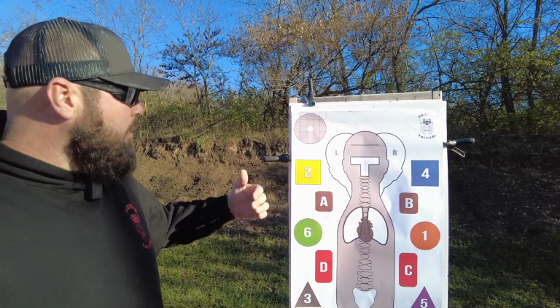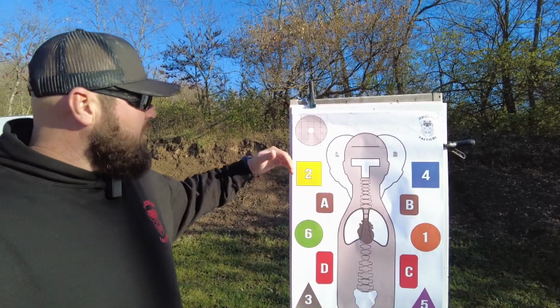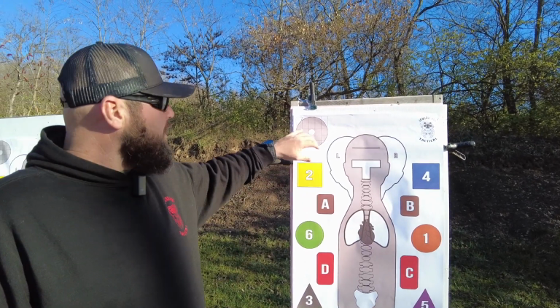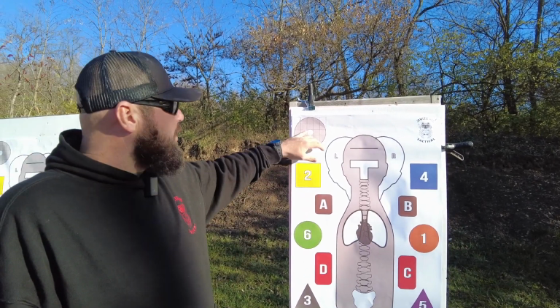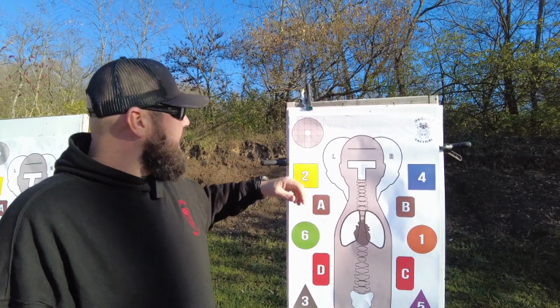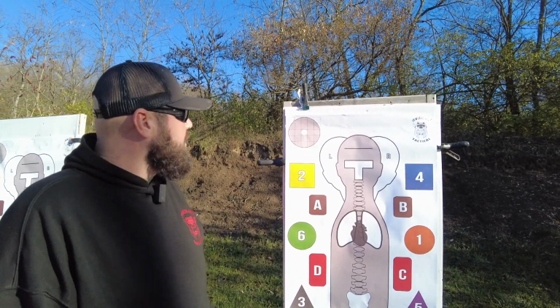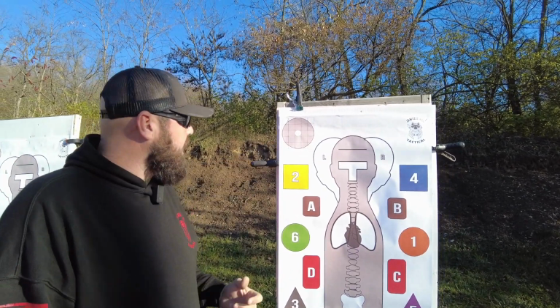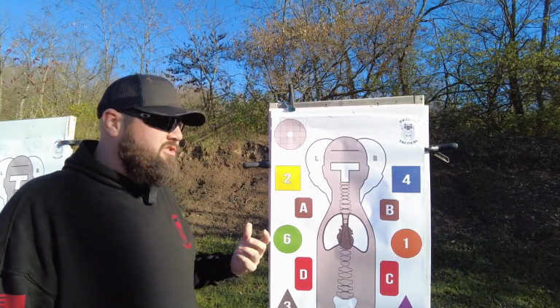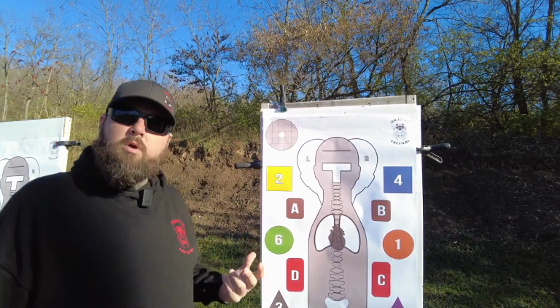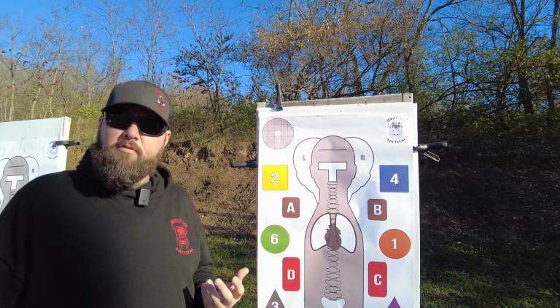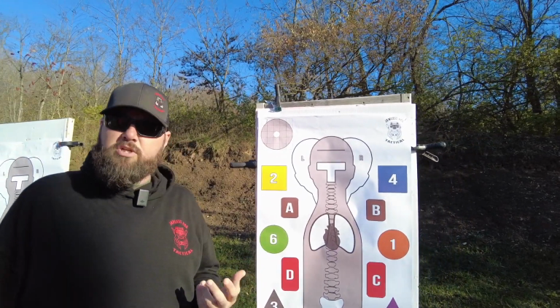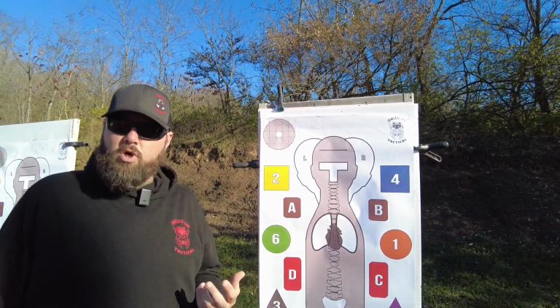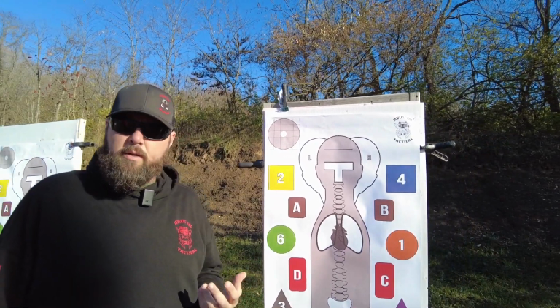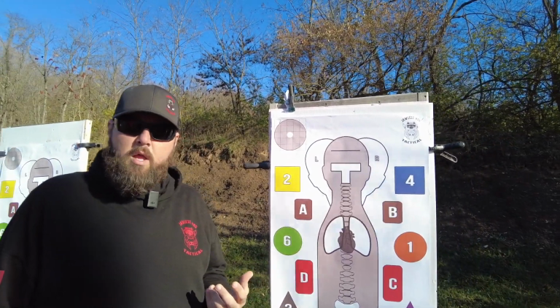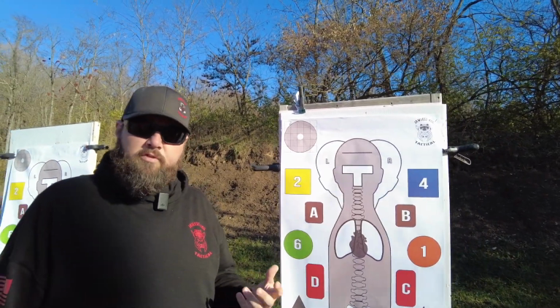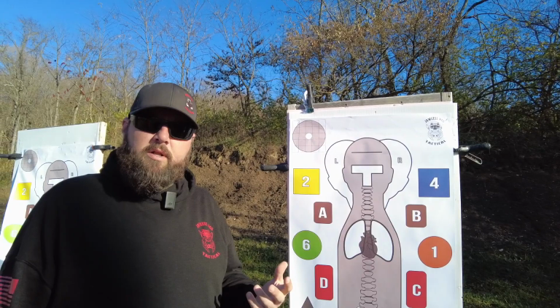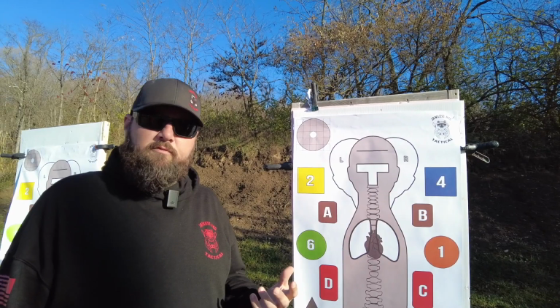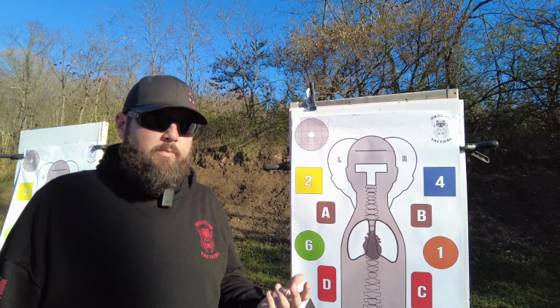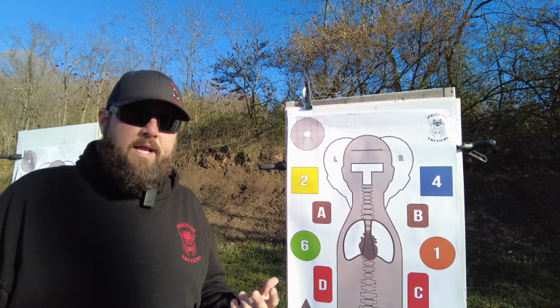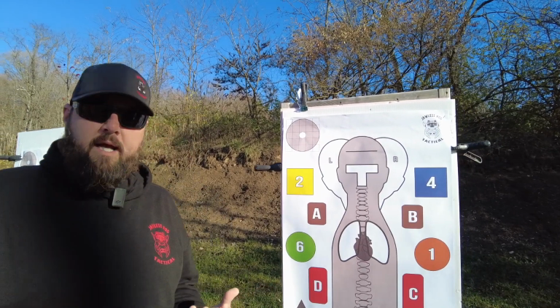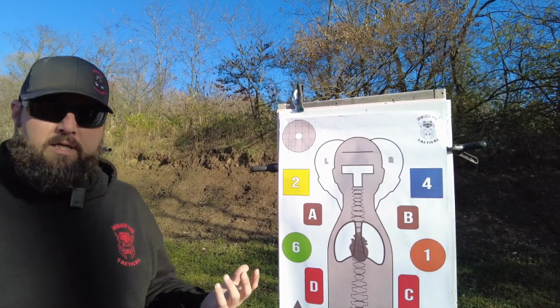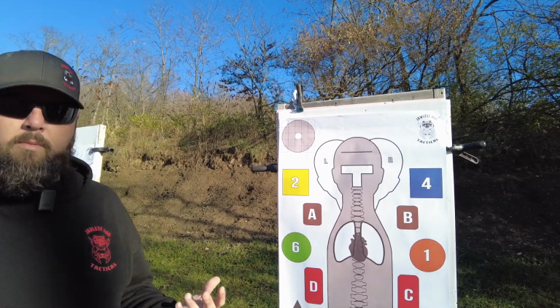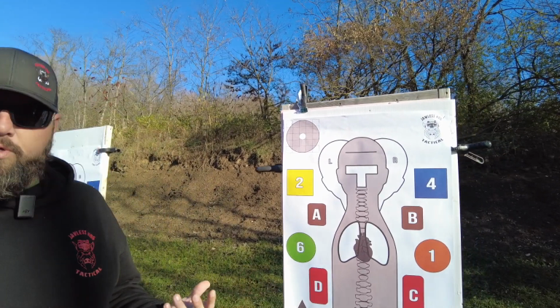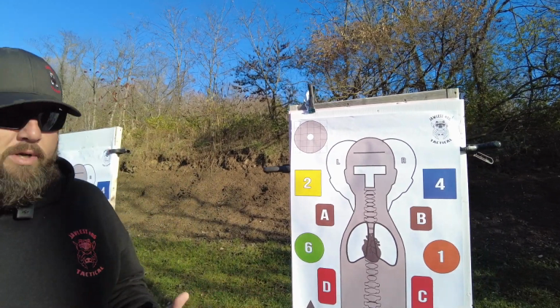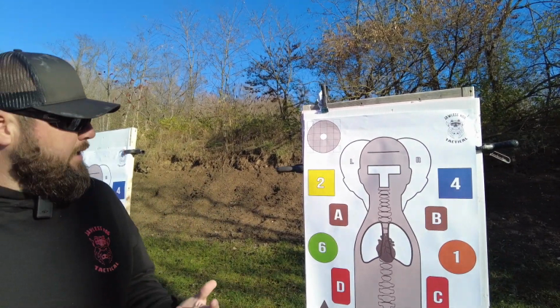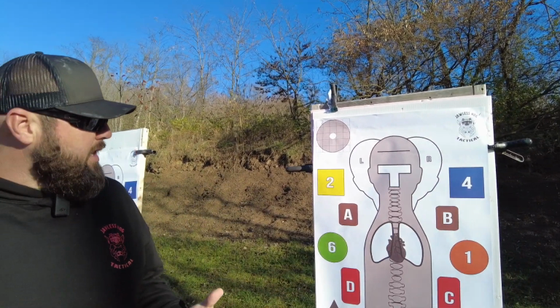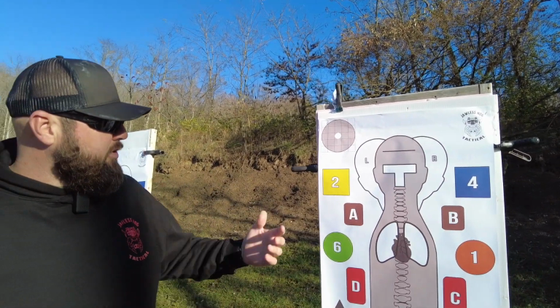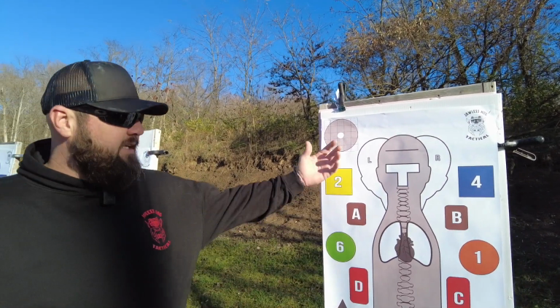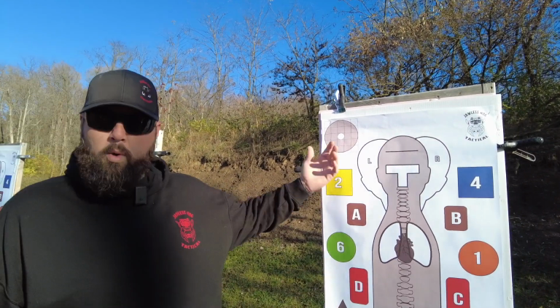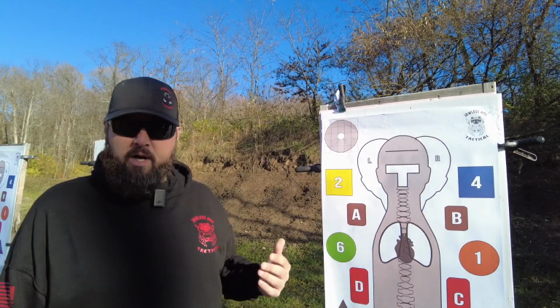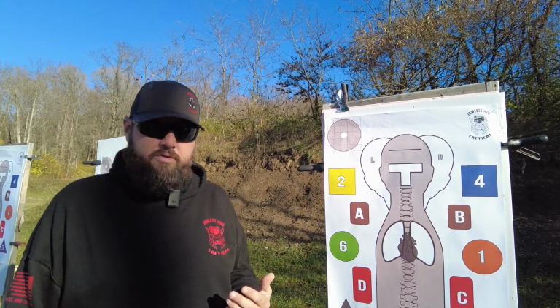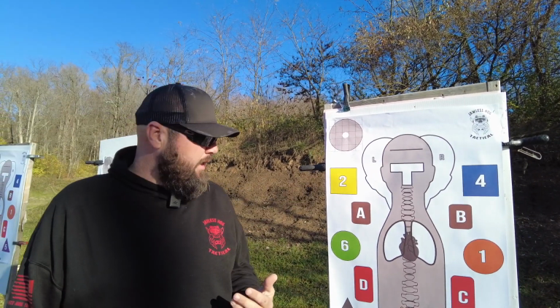We've also included a zero confirmation target. So if you need to confirm your day sight zero before you start any kind of training drills, that's incorporated in this target.